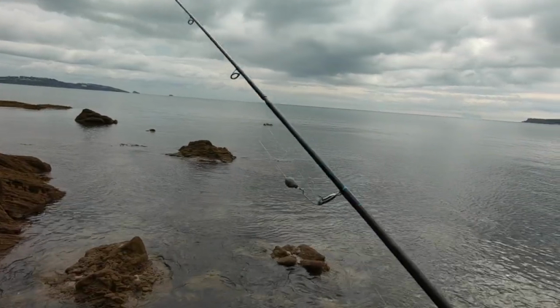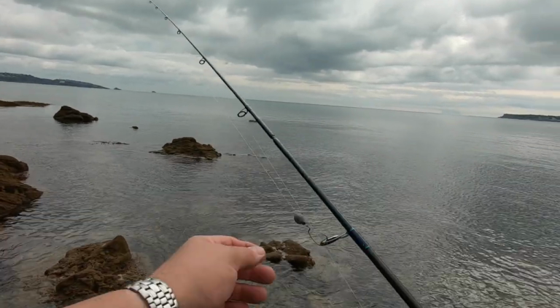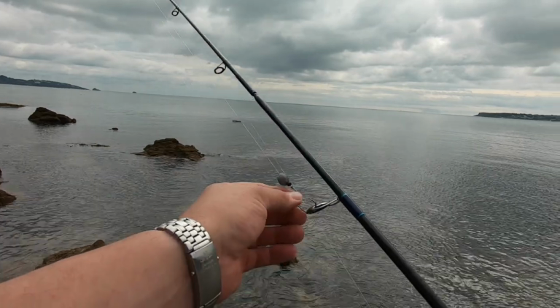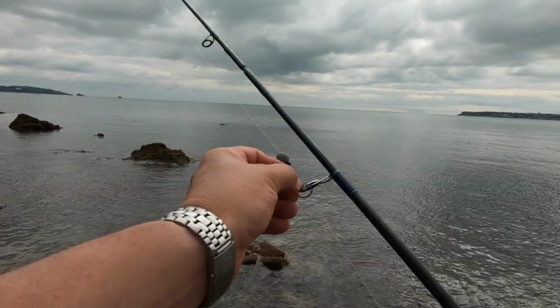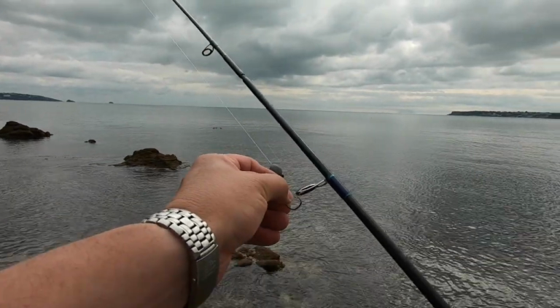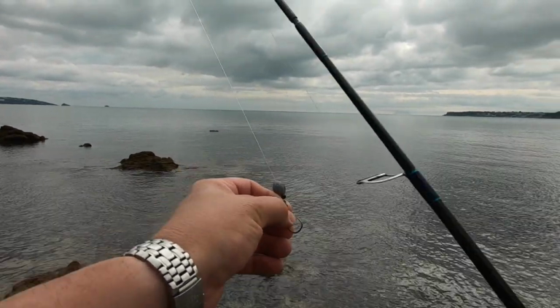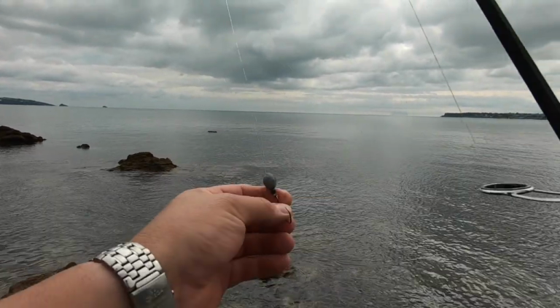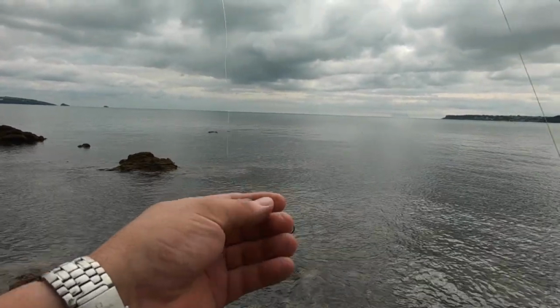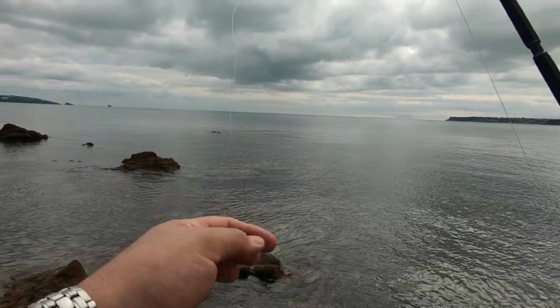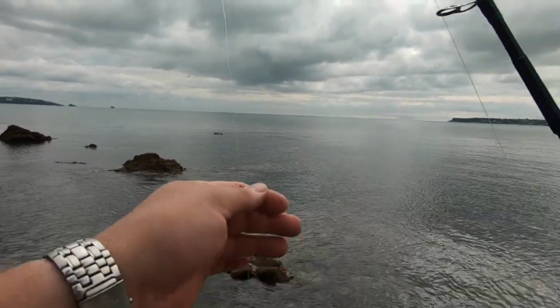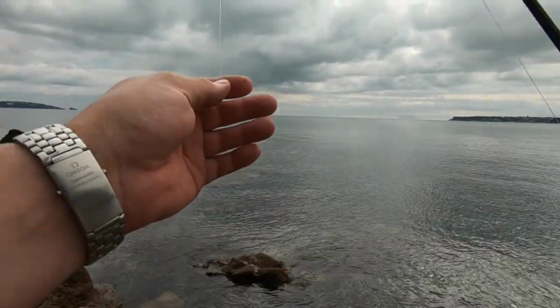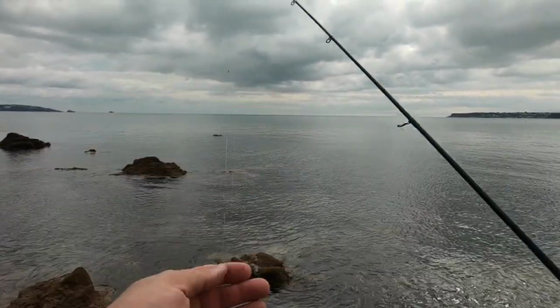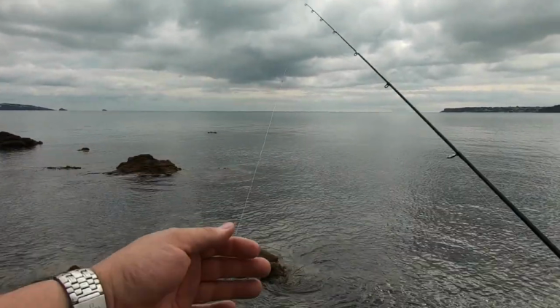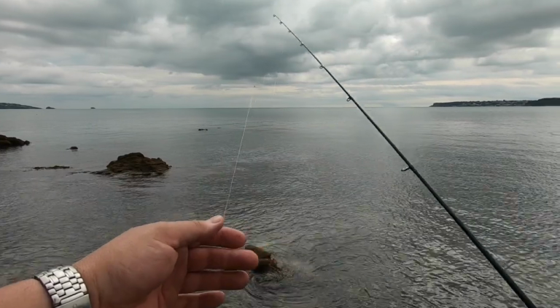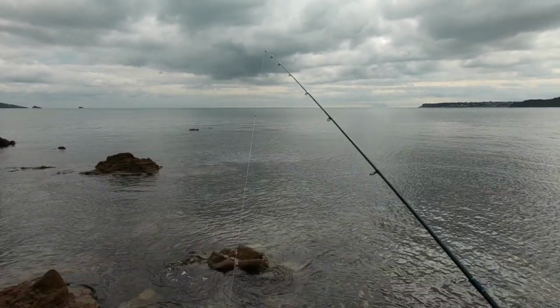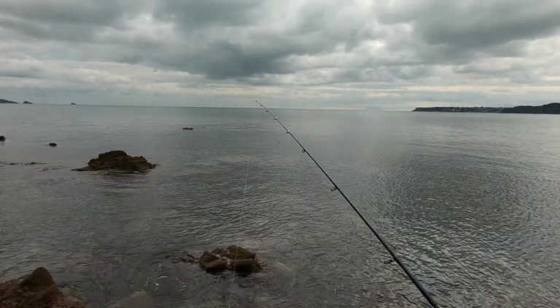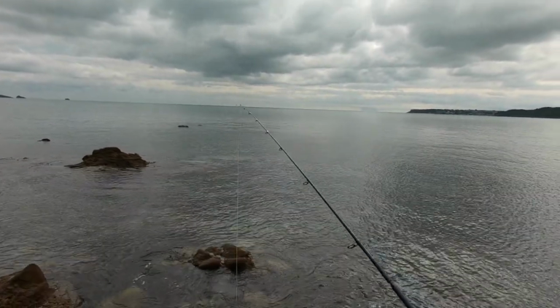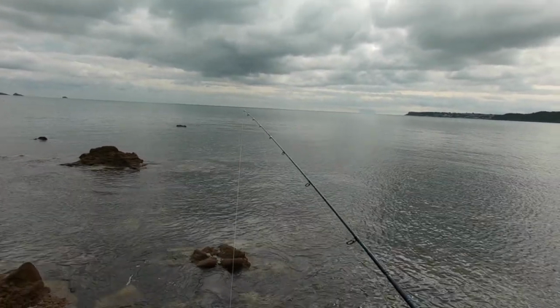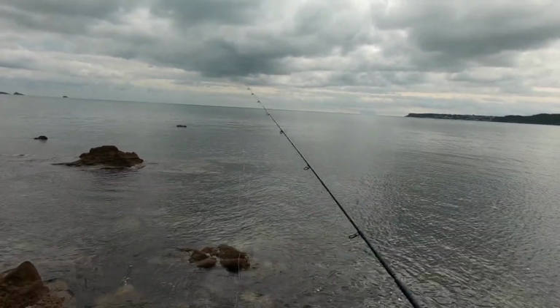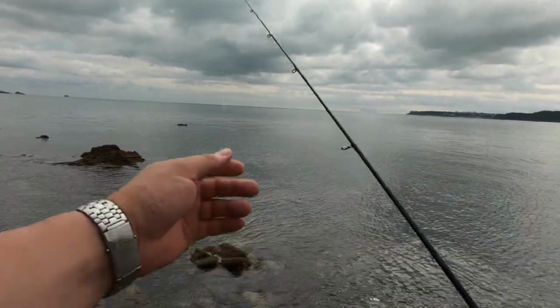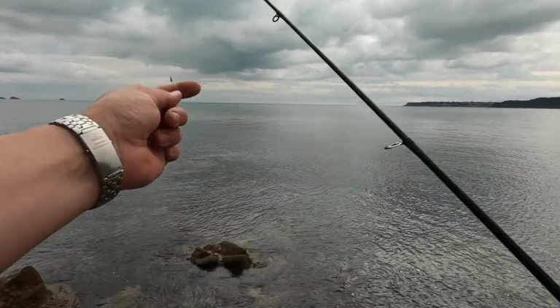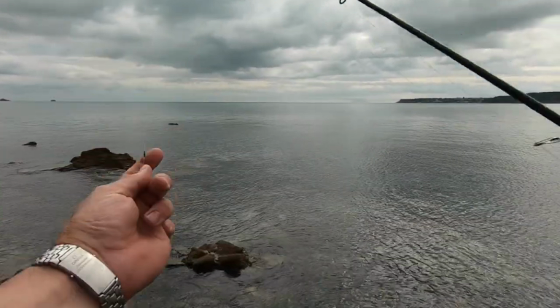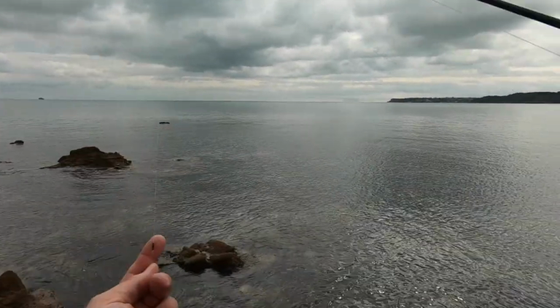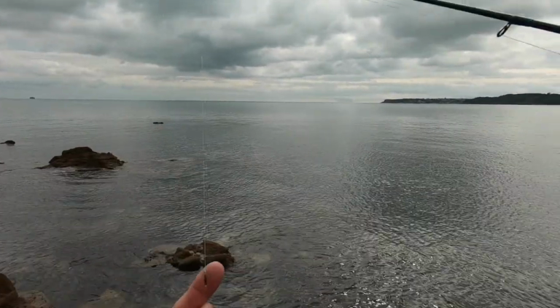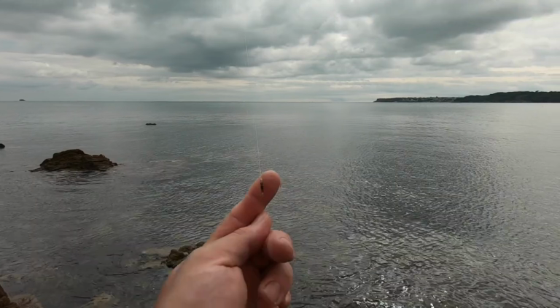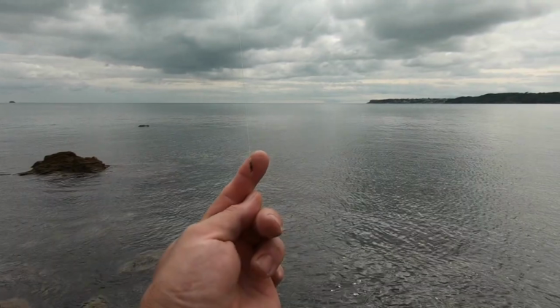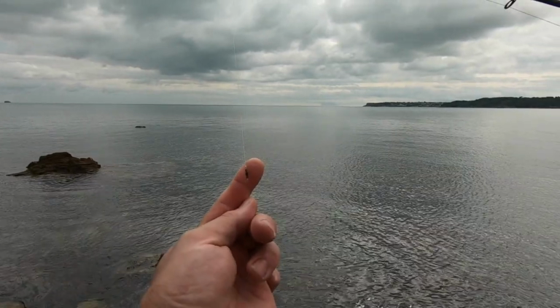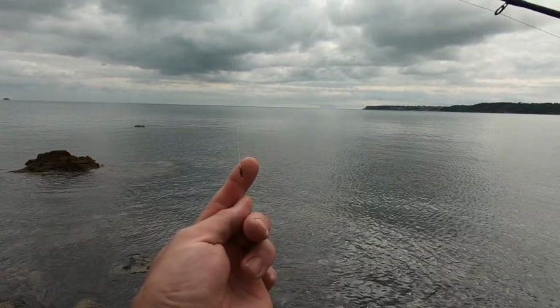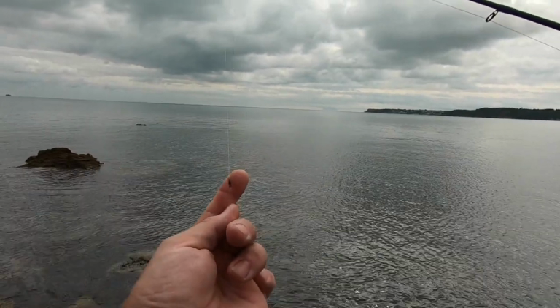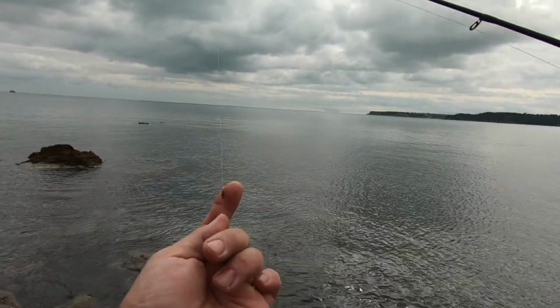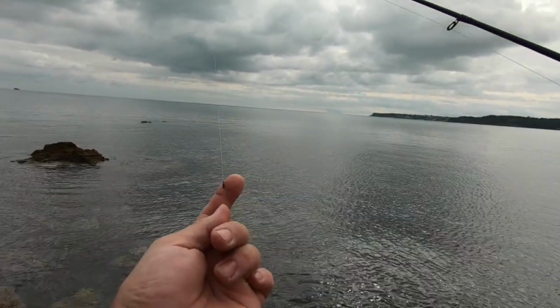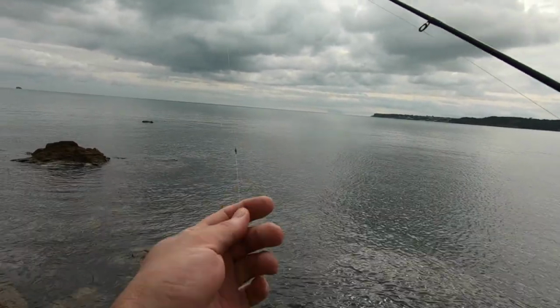I tend to pre-make all my traces because it's a lot easier for me. These traces are approximately - you can see how long they are. I have a tiny swivel there with a breaking strain of about 40 pounds.